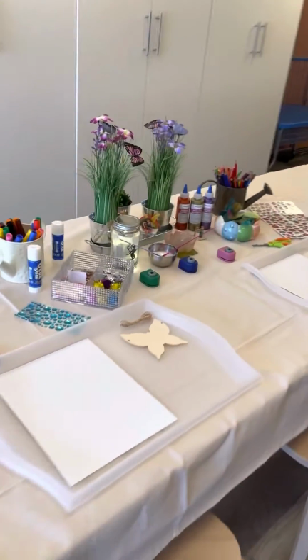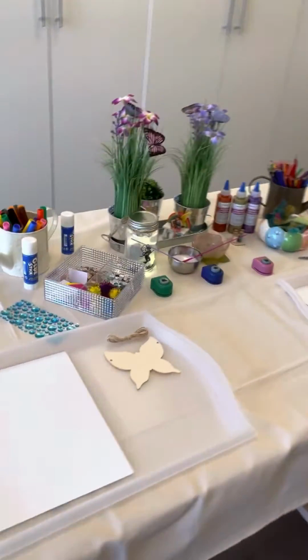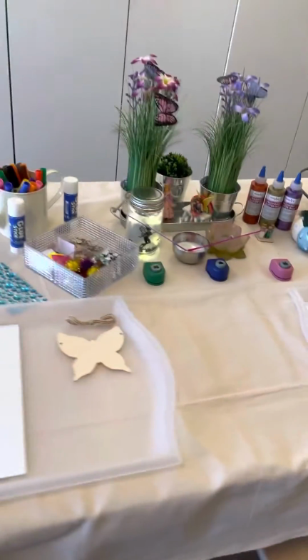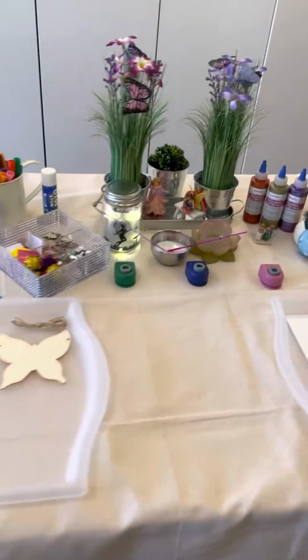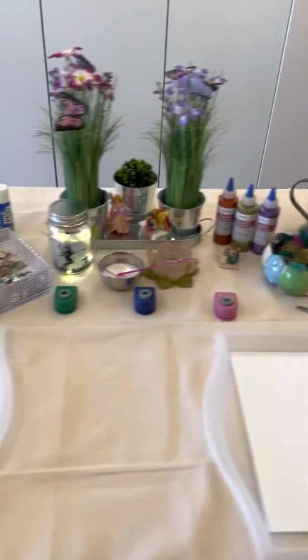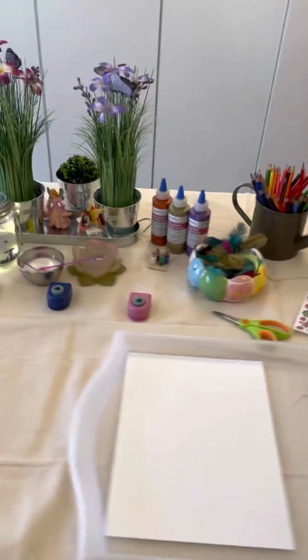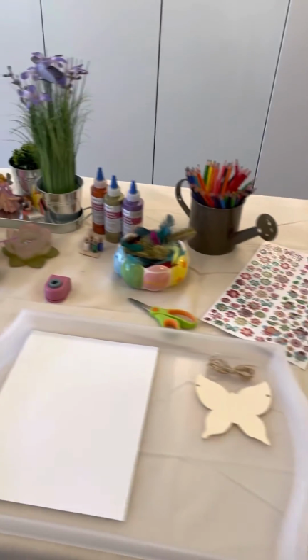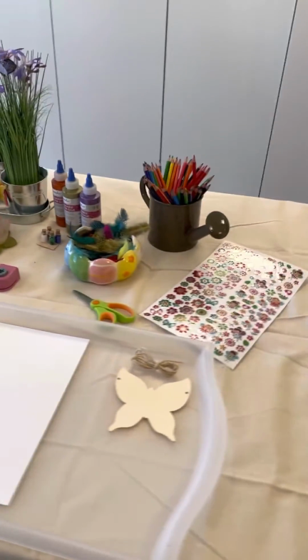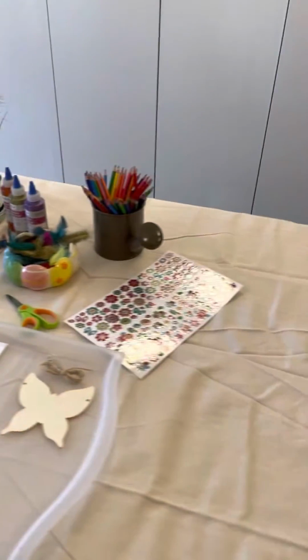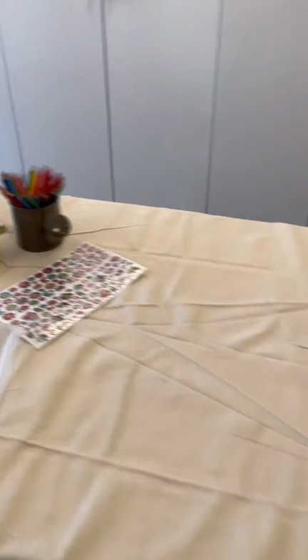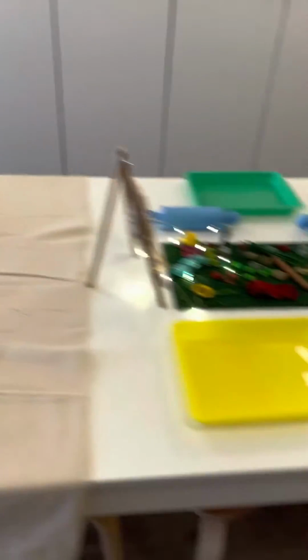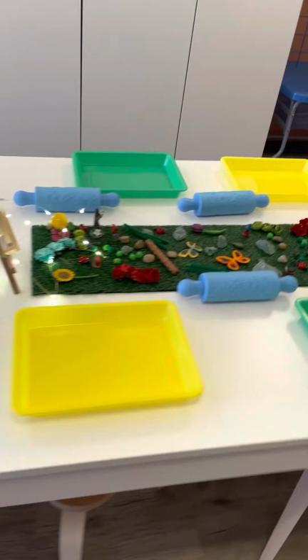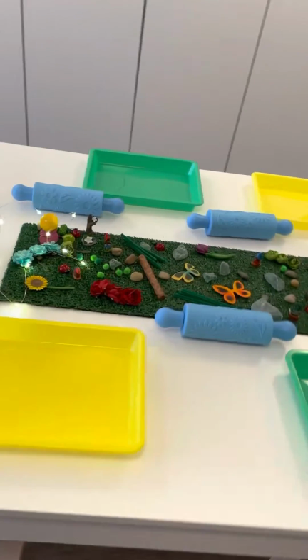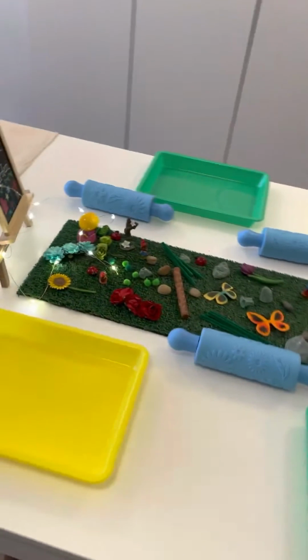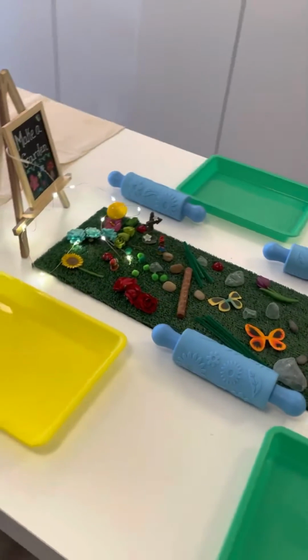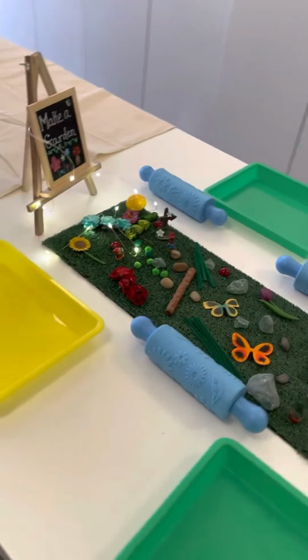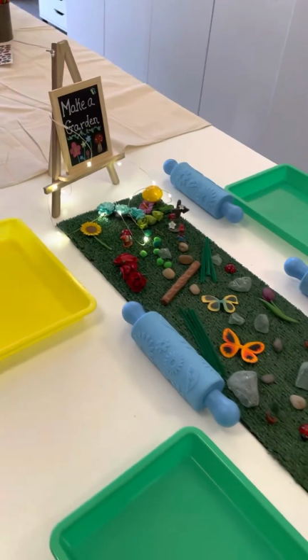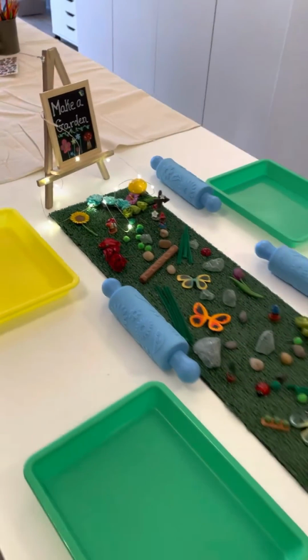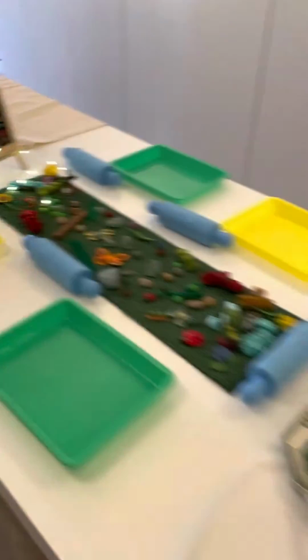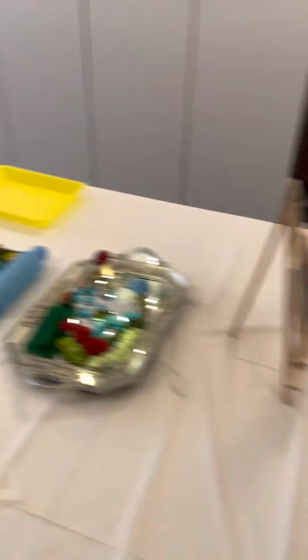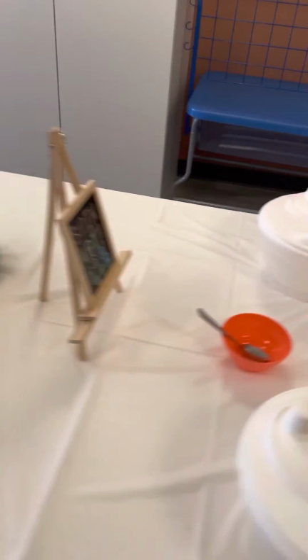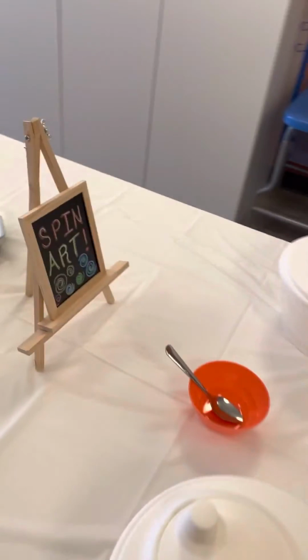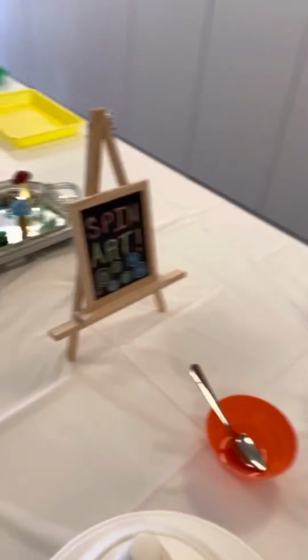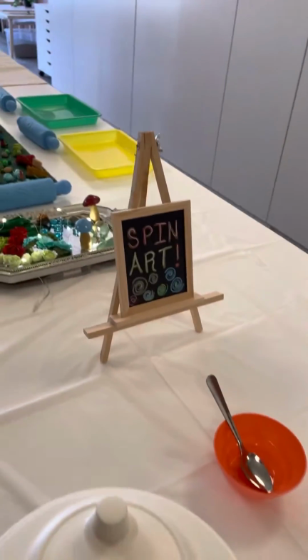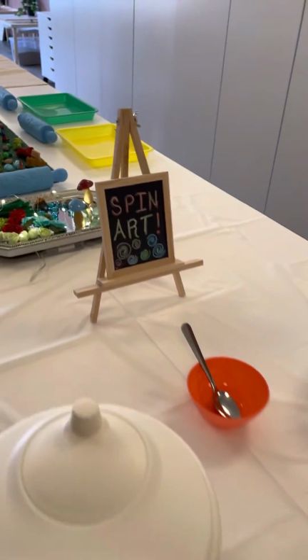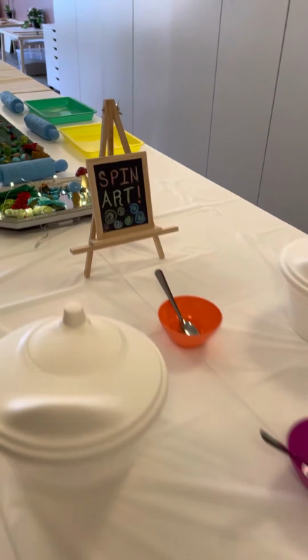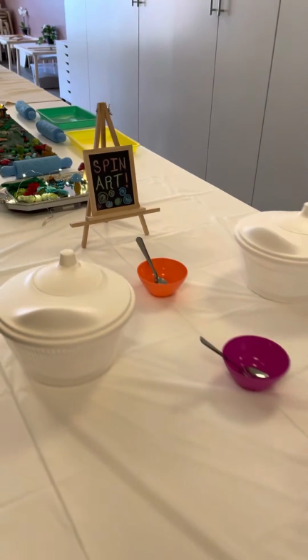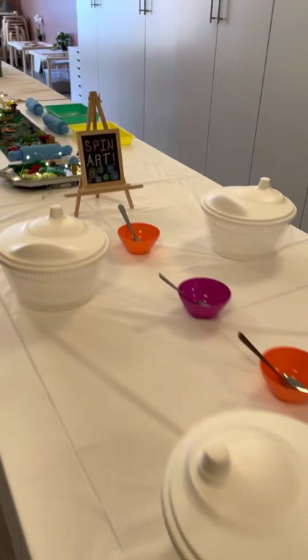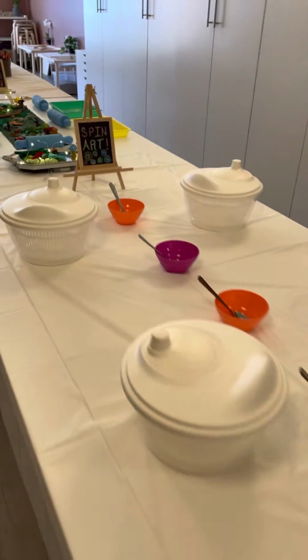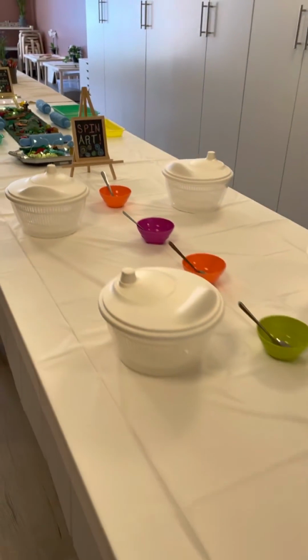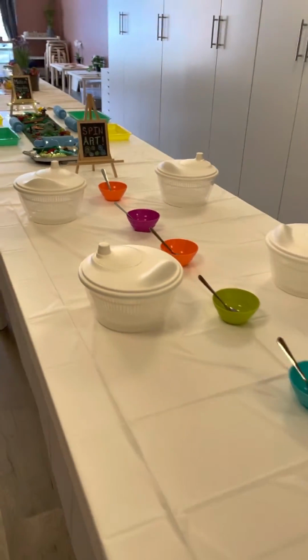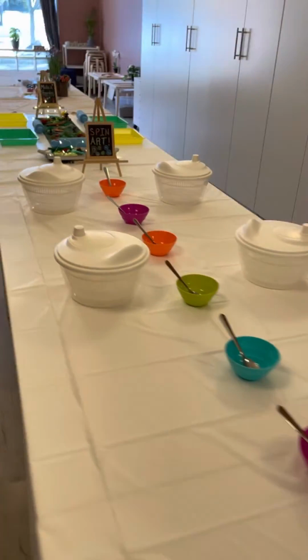There's a fairy project set up here with some glitter glue and lots of loose parts. Beautiful garden set up for Play-Doh — that's going to be a lot of fun. And then here is the spin art, so salad spinners and paint. That's going to be a lot of fun.